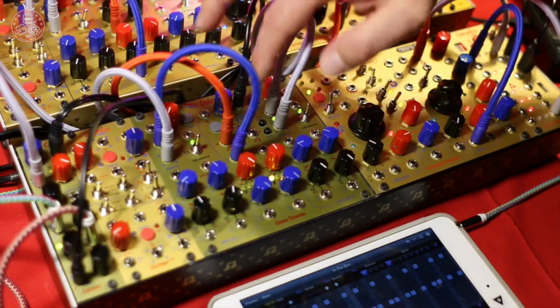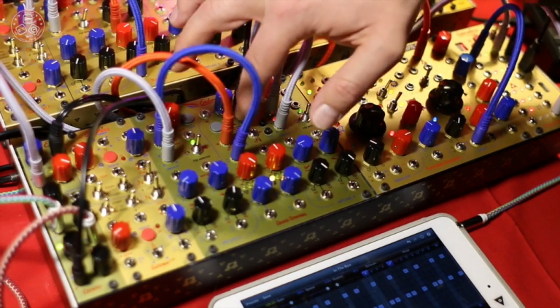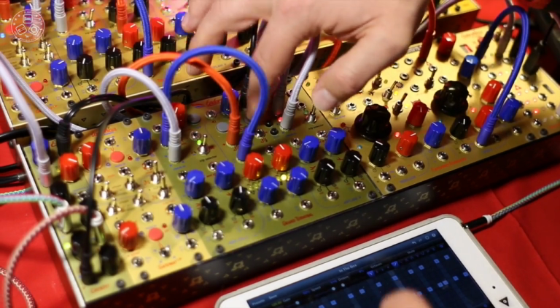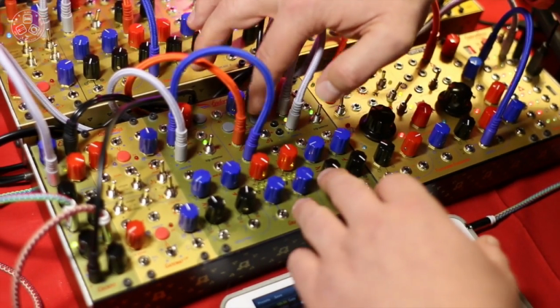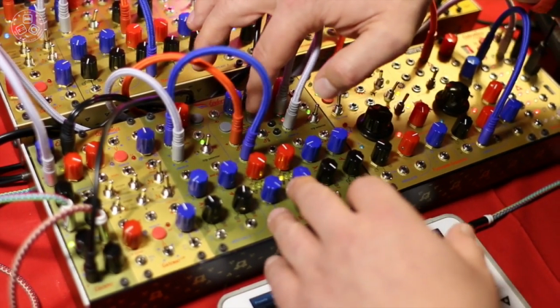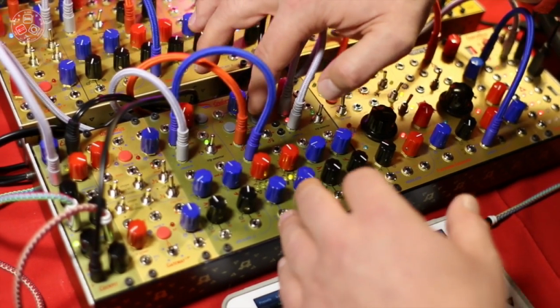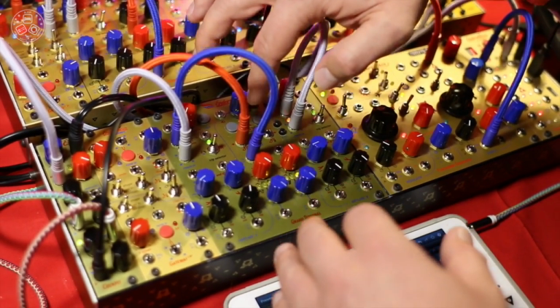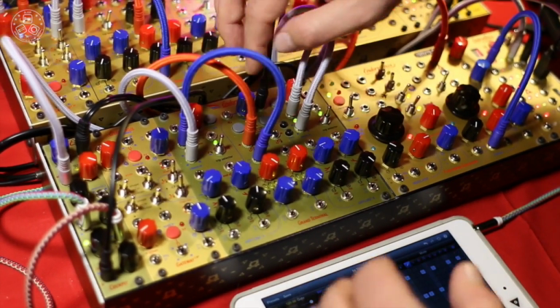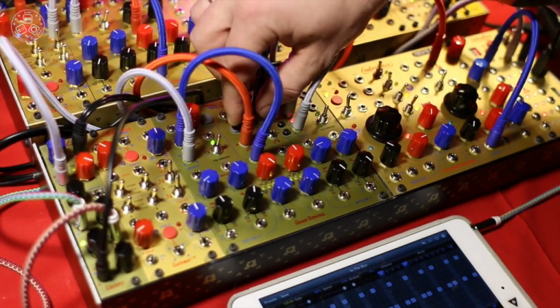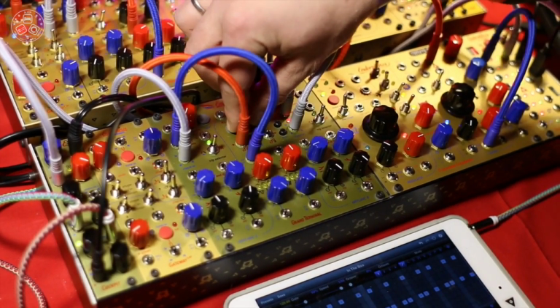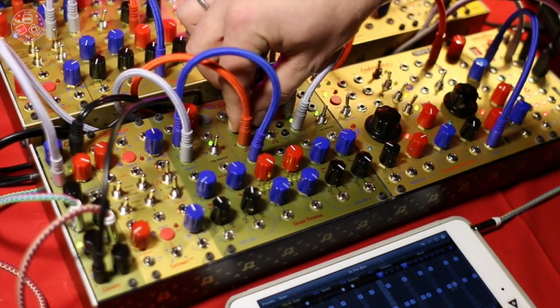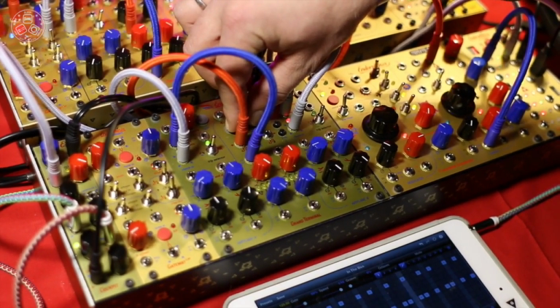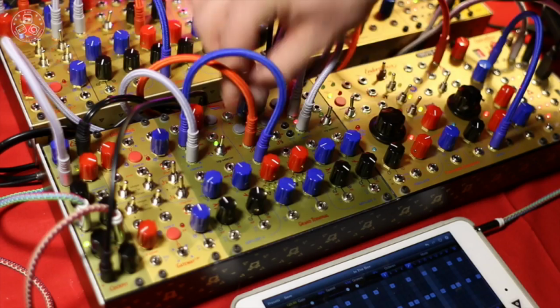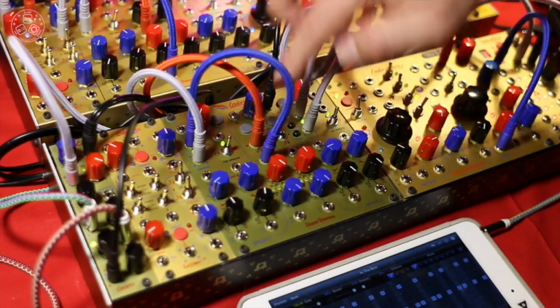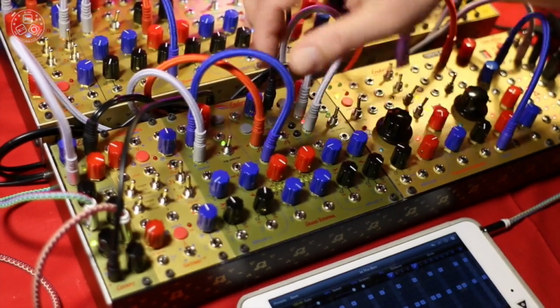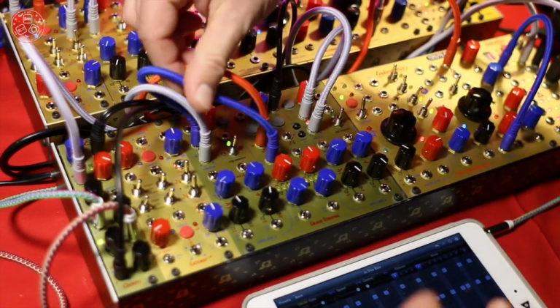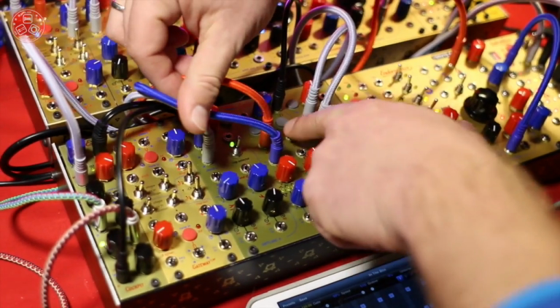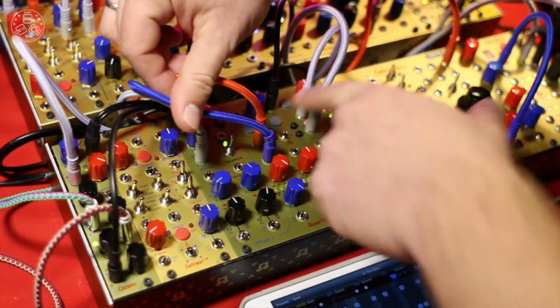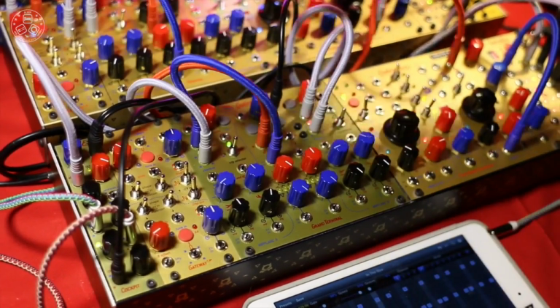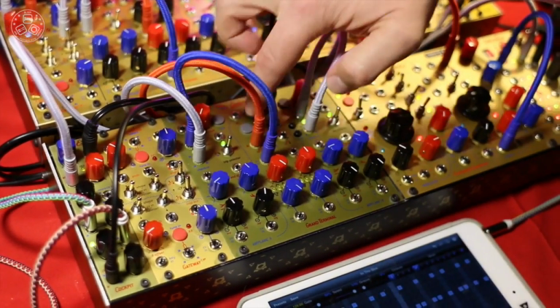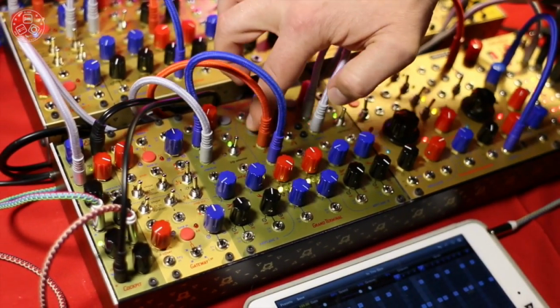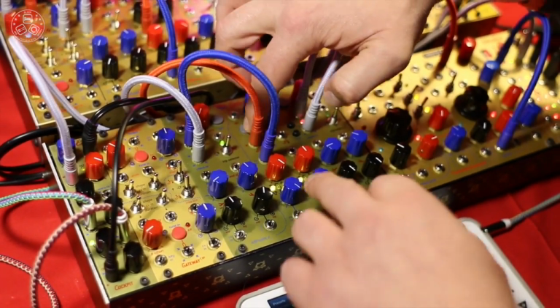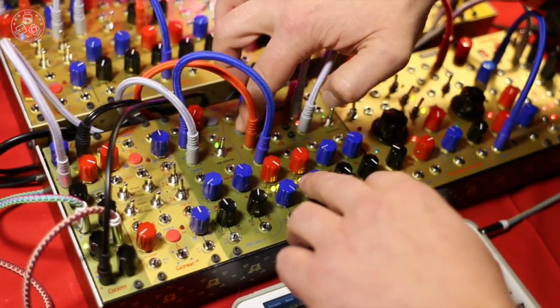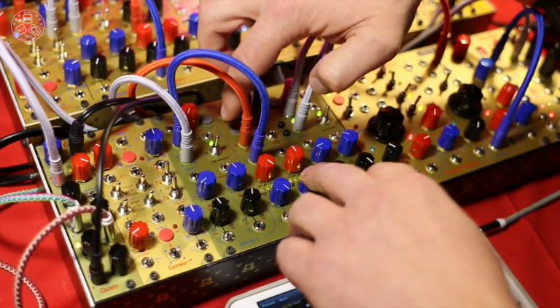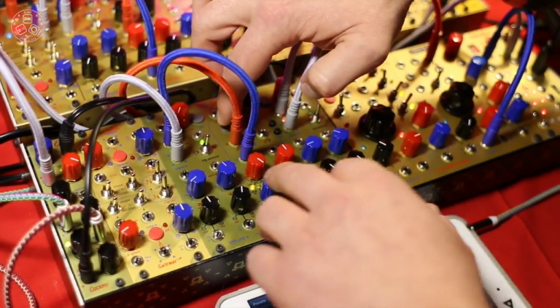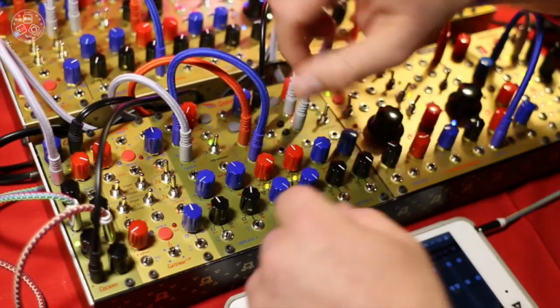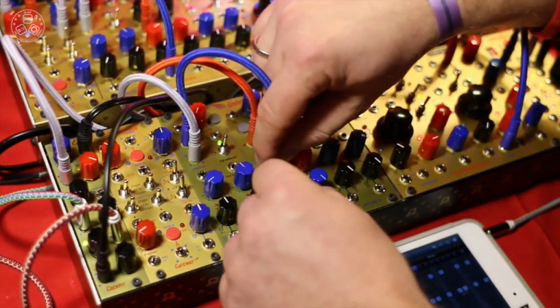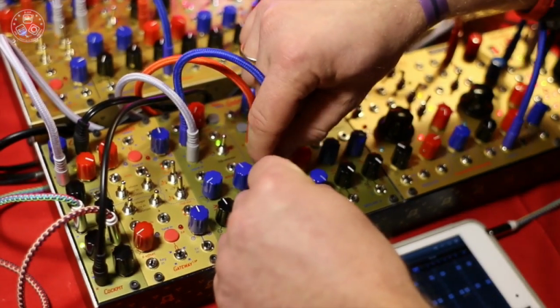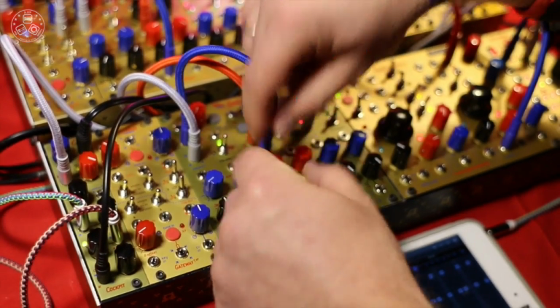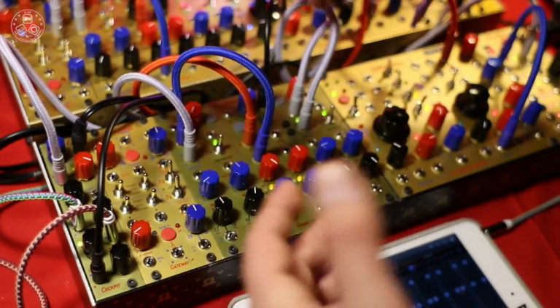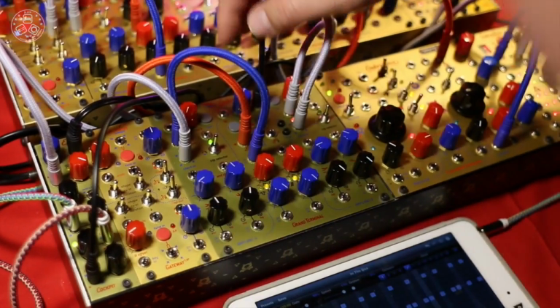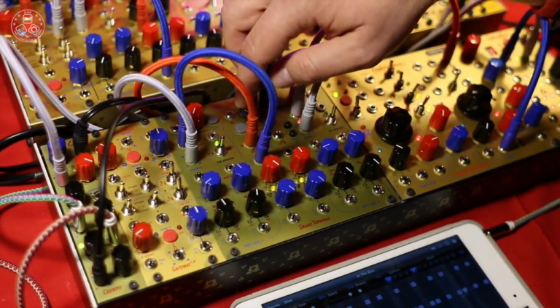You can have it for both channels separately, or you can put them in stereo mode, which is indicated by the red LED, and then you can switch the parameters for both and only use one set of knobs for the whole thing.